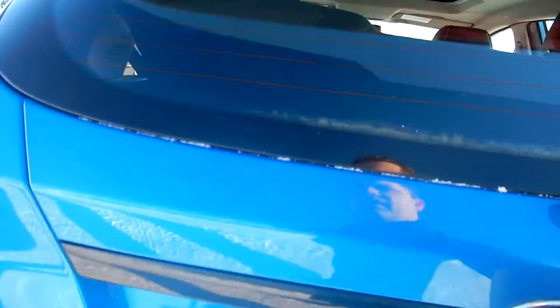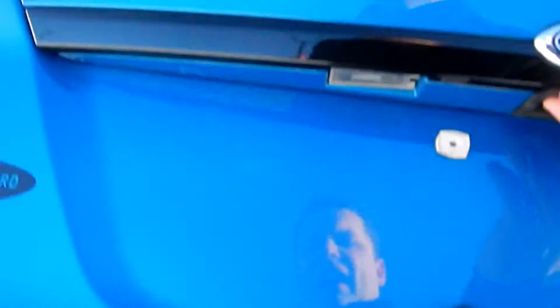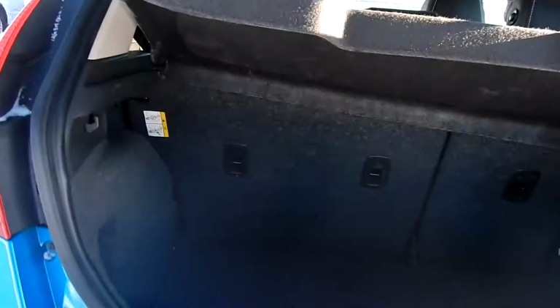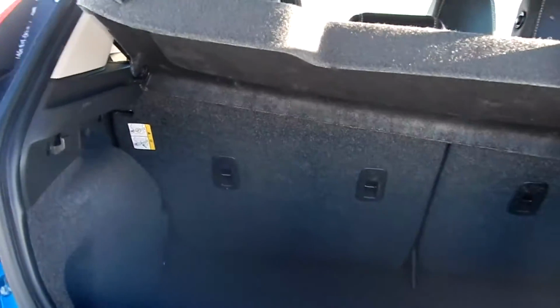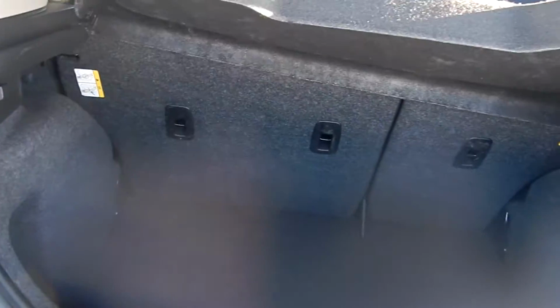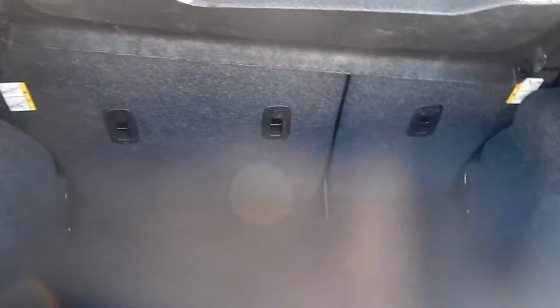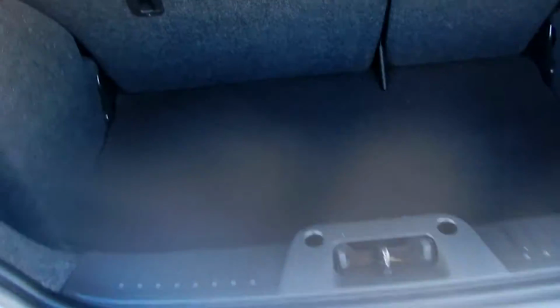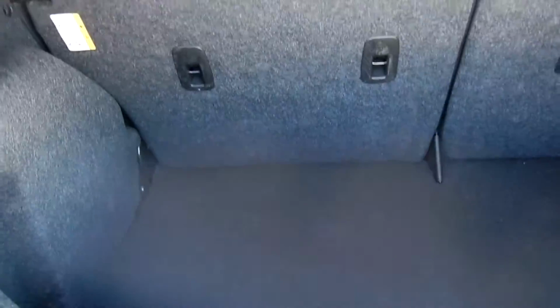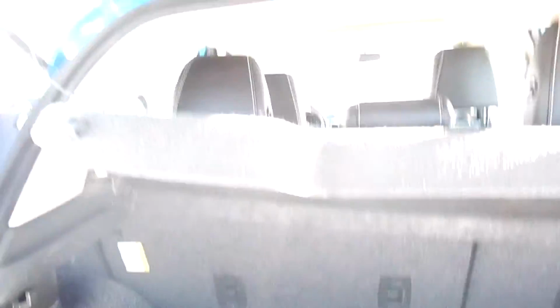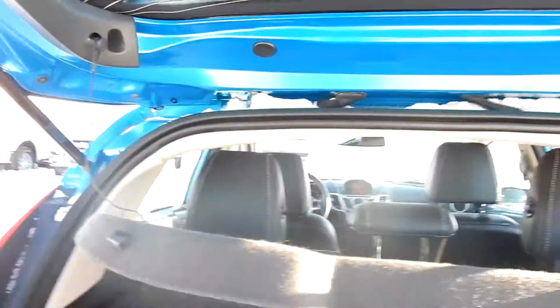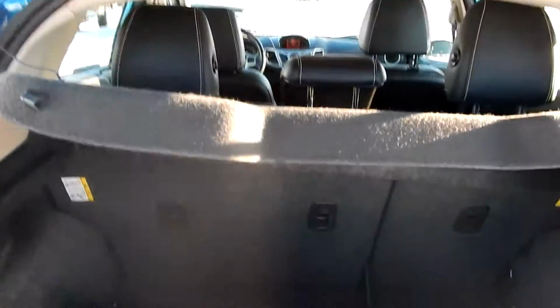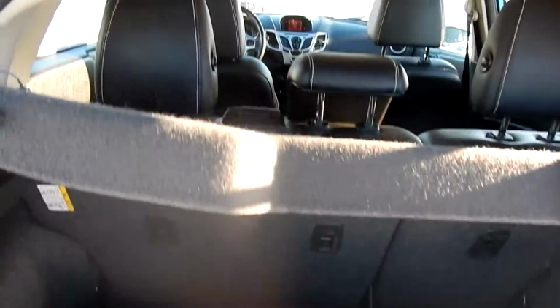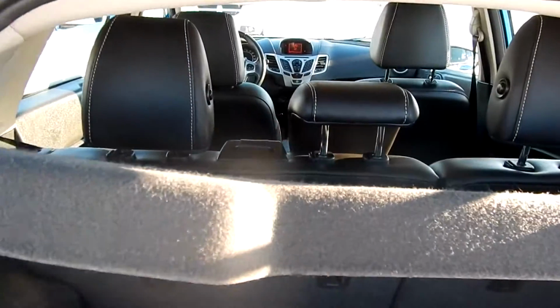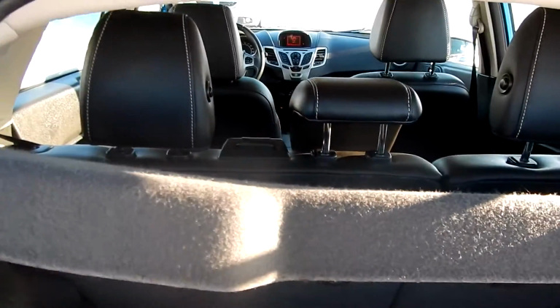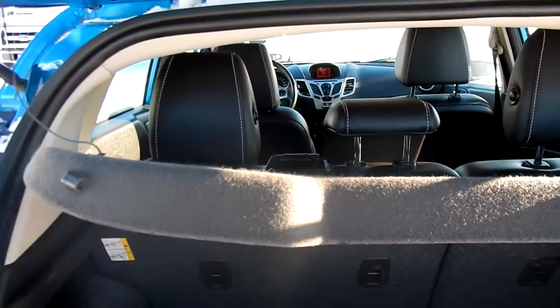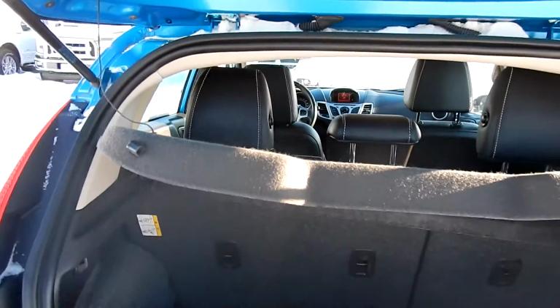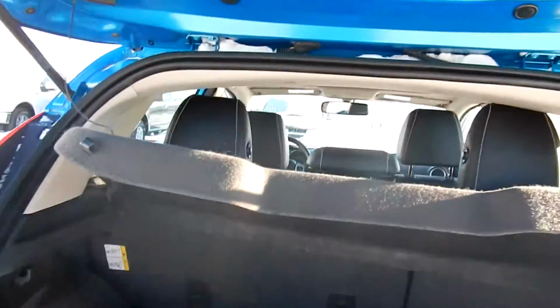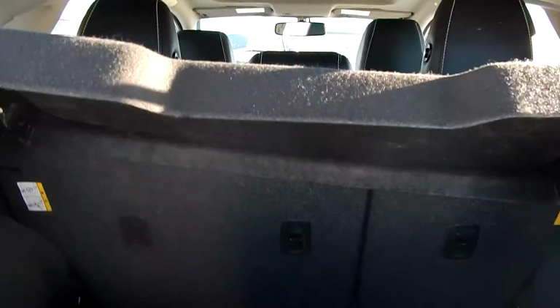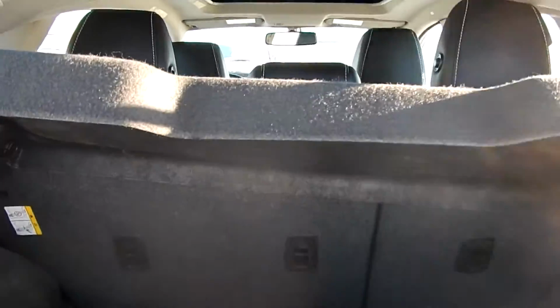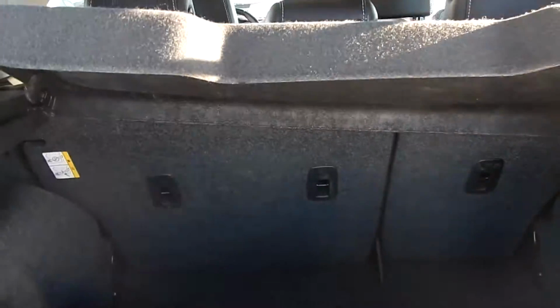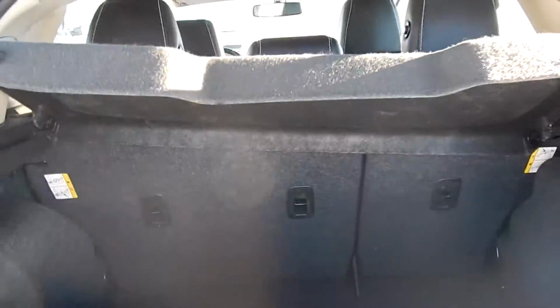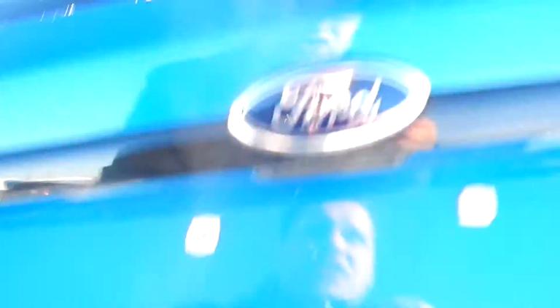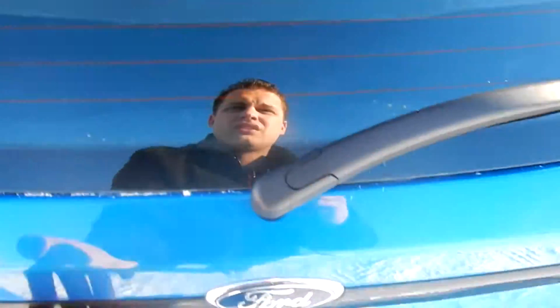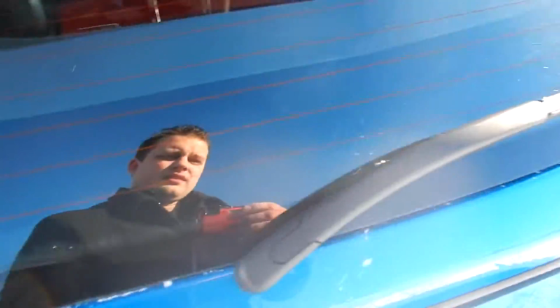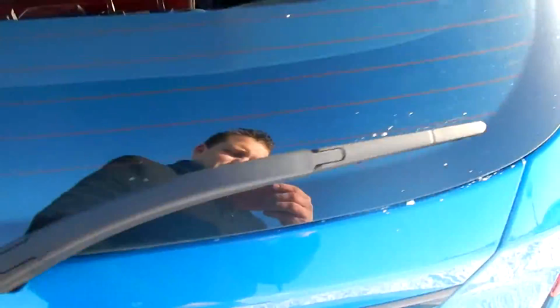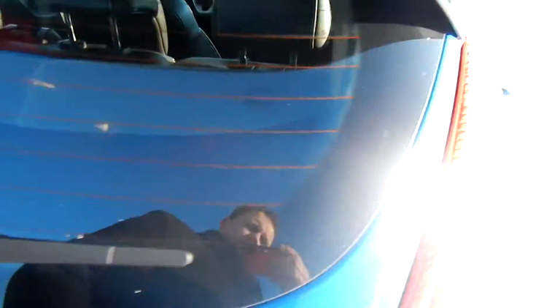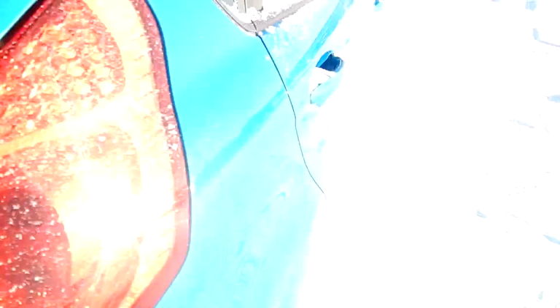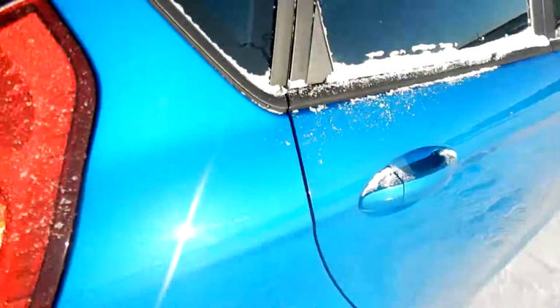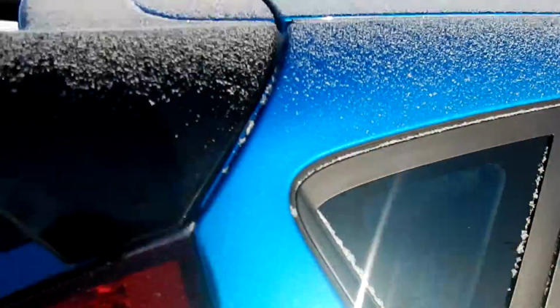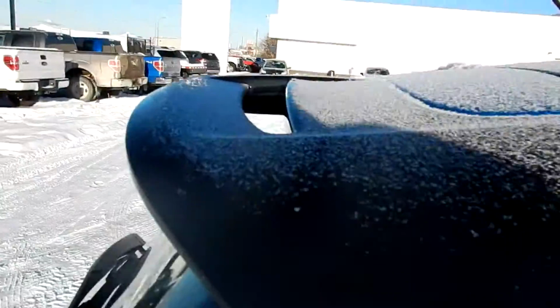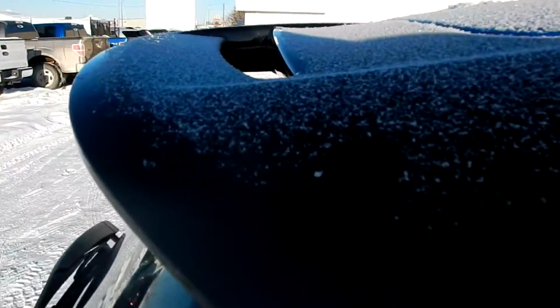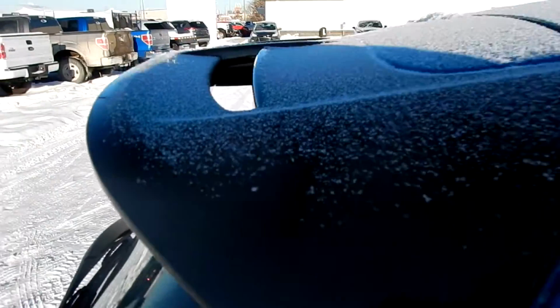Let's pop the hatch and have a look. You can see there's lots of room in the back hatch here. You do have the privacy tonneau attached cover. The seats do fold down for additional storage. Nice black spoiler.